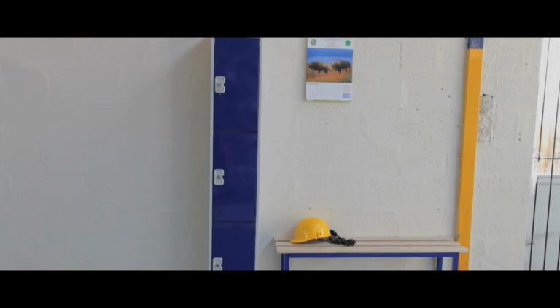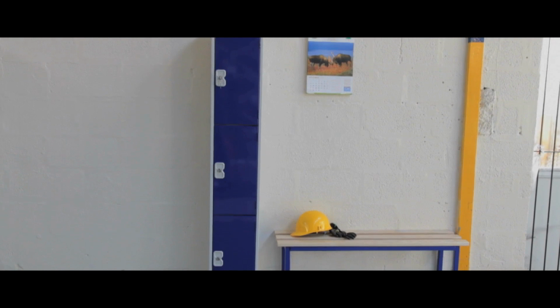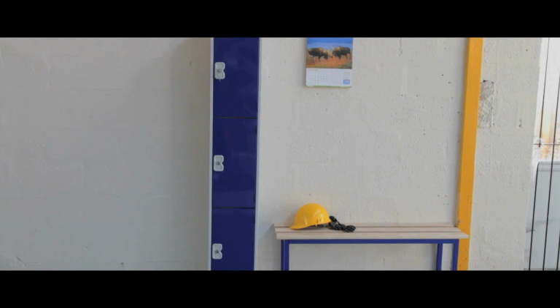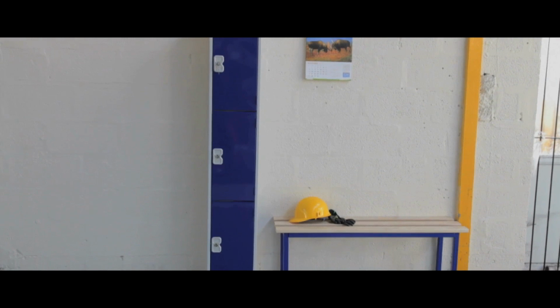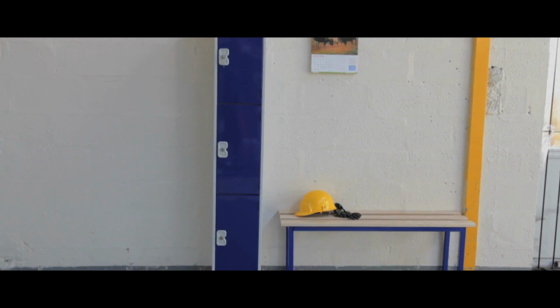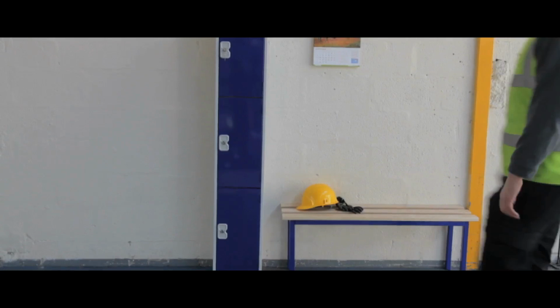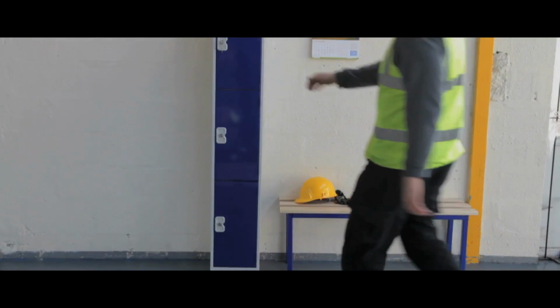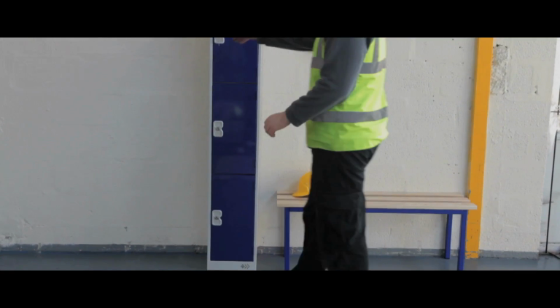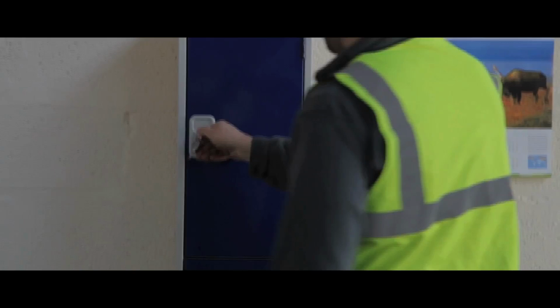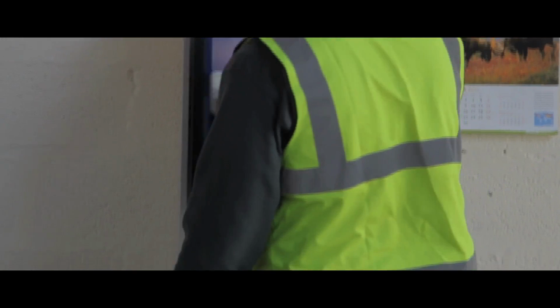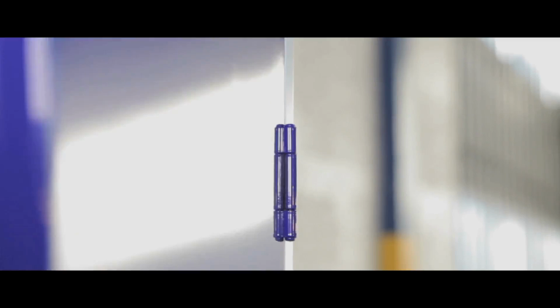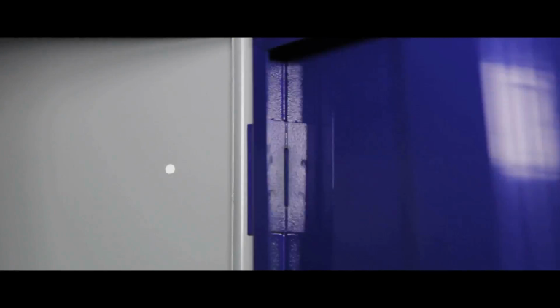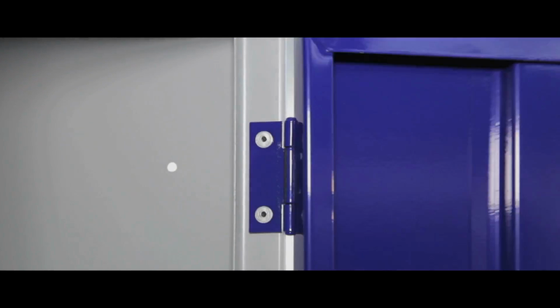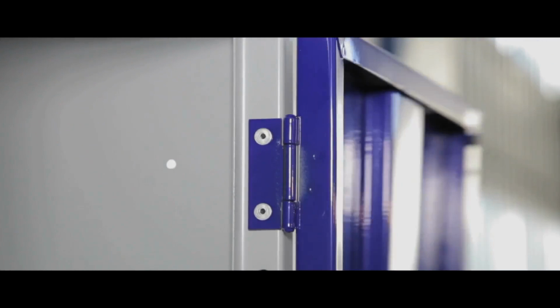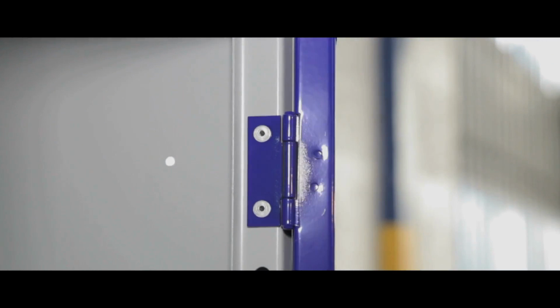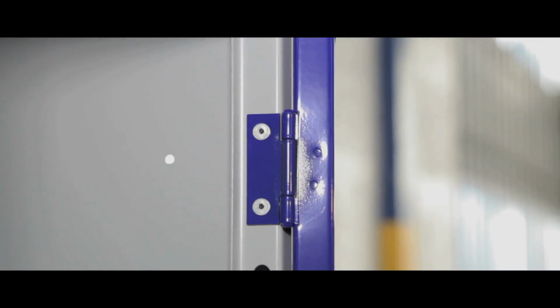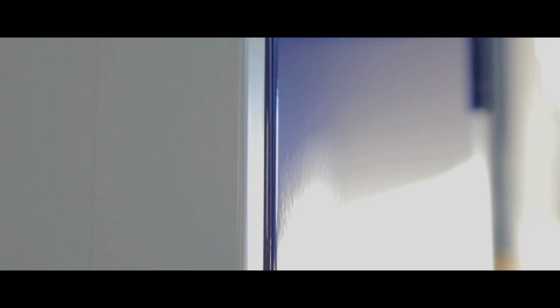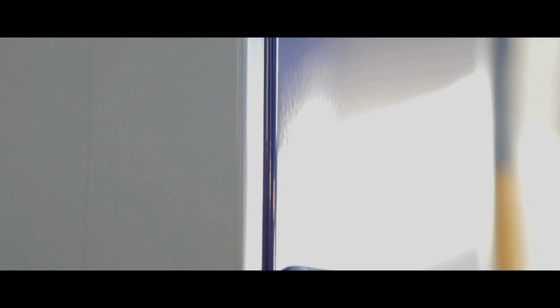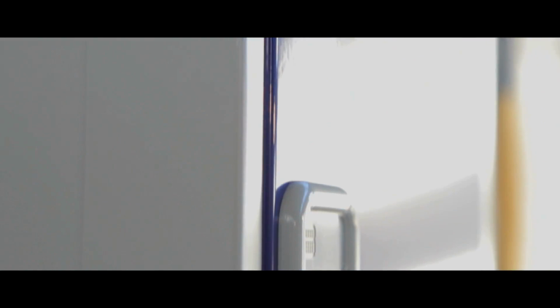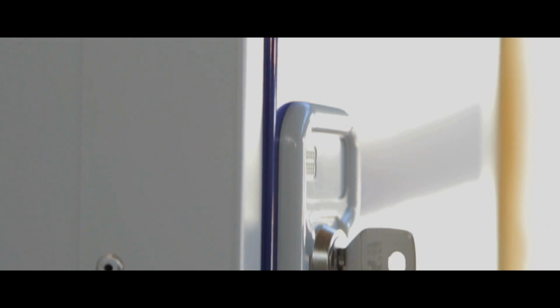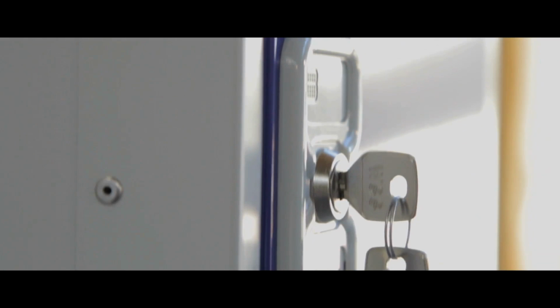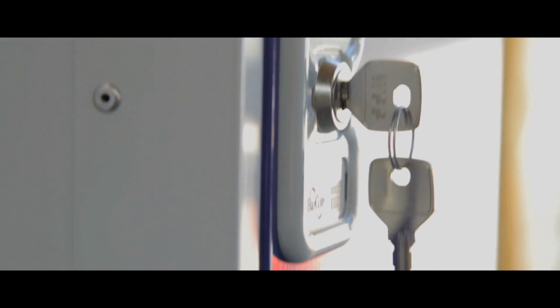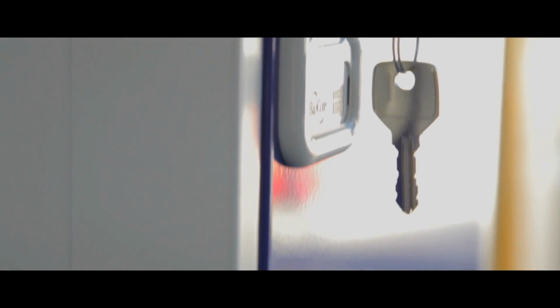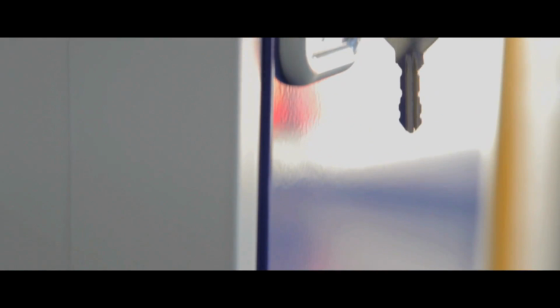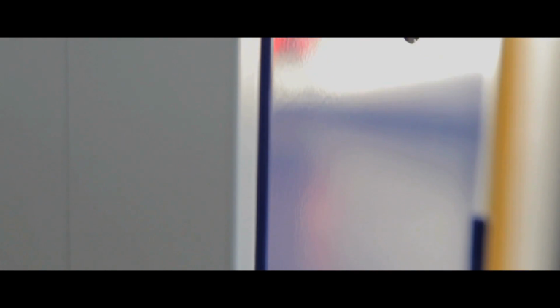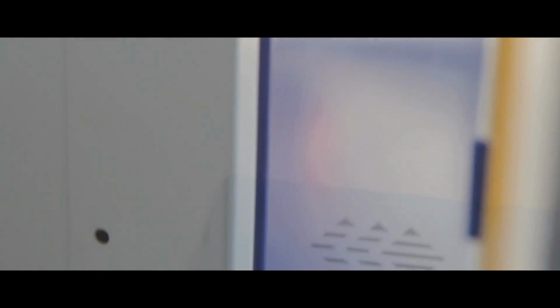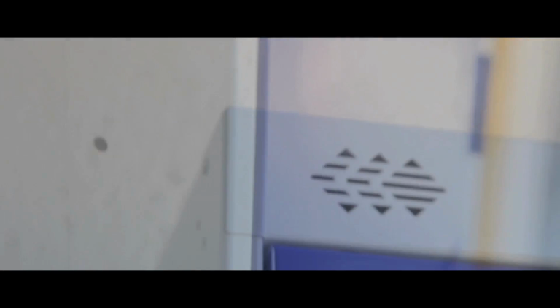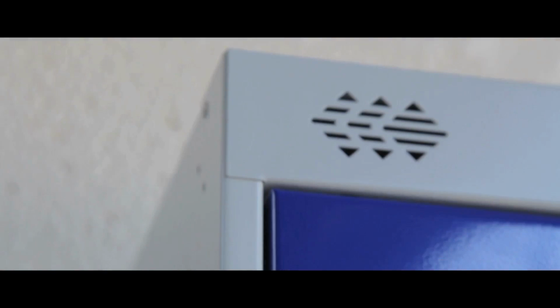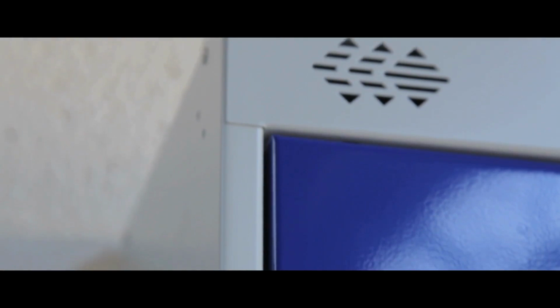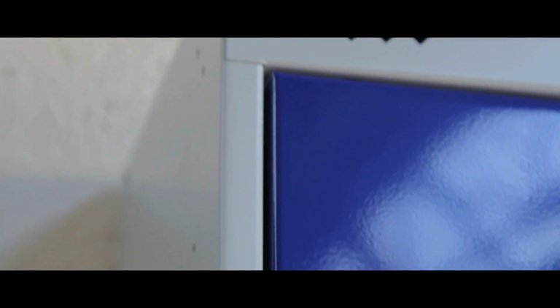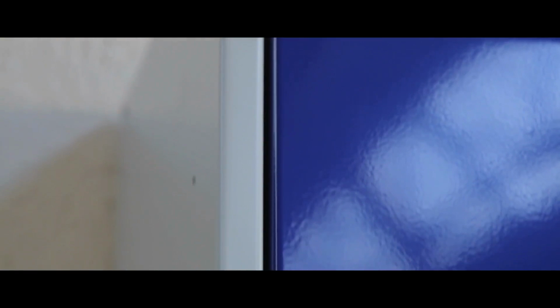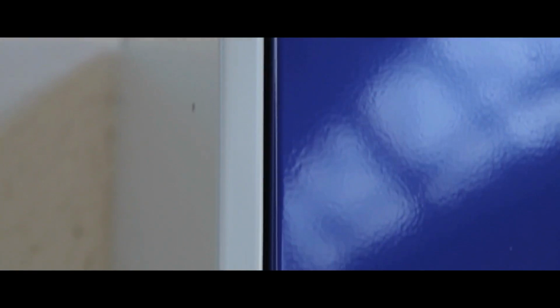Ideal for individual or shared use in schools, sports centres, offices and factories, its bright and durable doors make the units highly visible and an attractive feature in any environment.